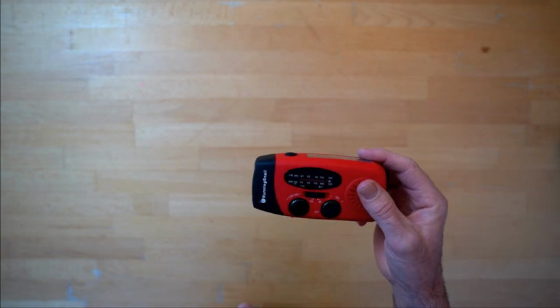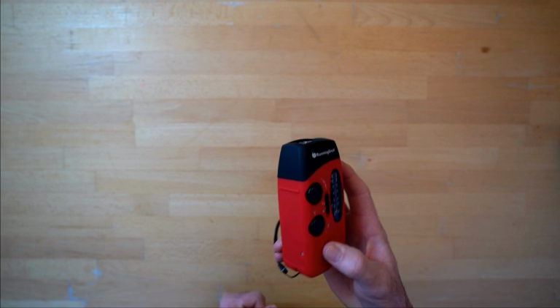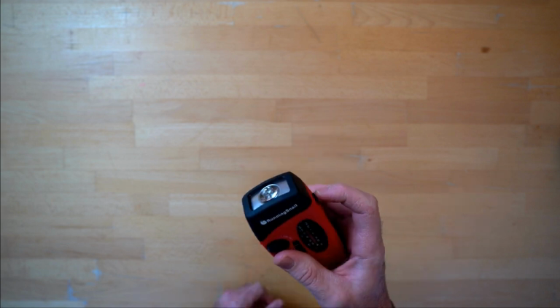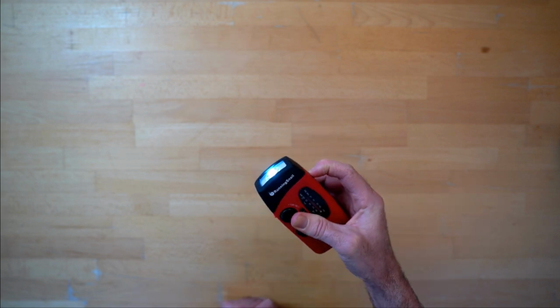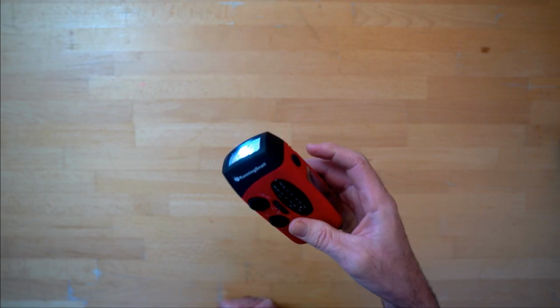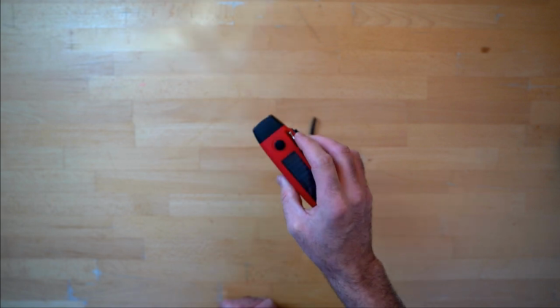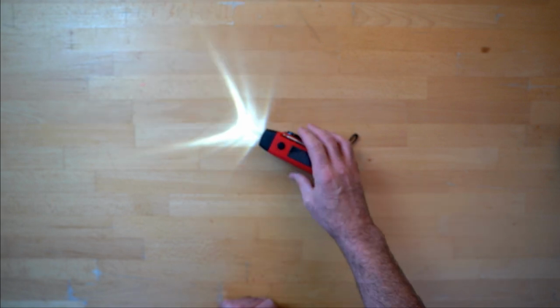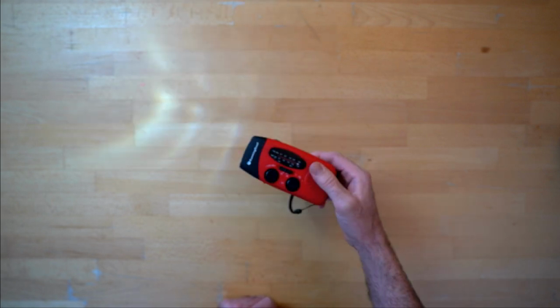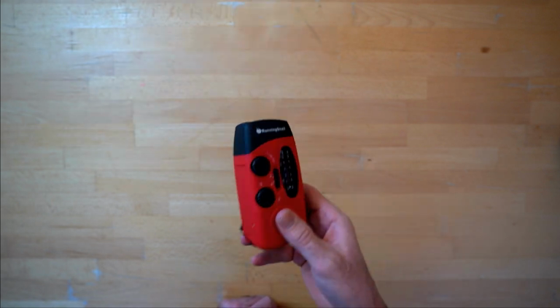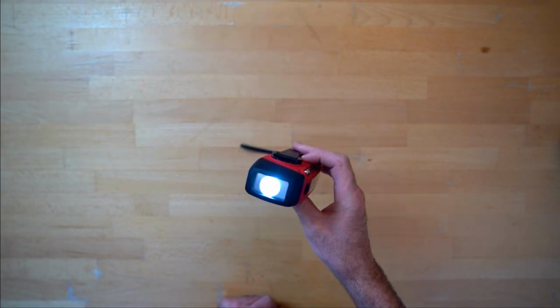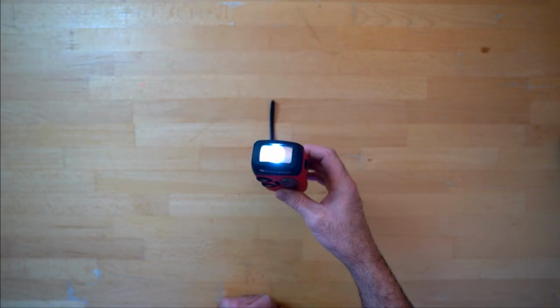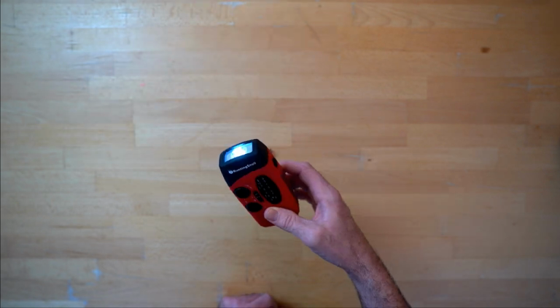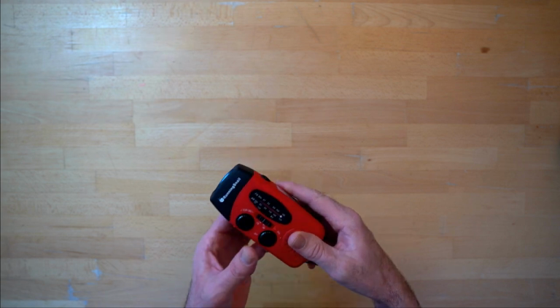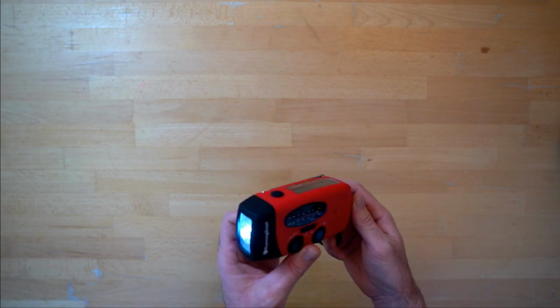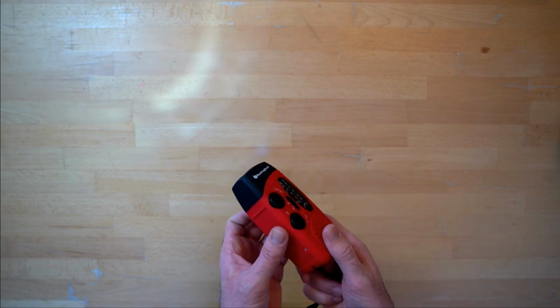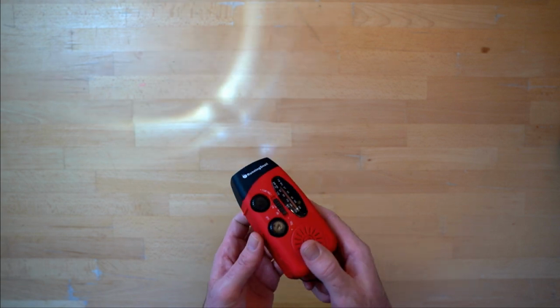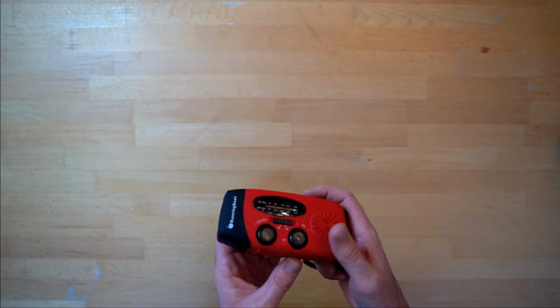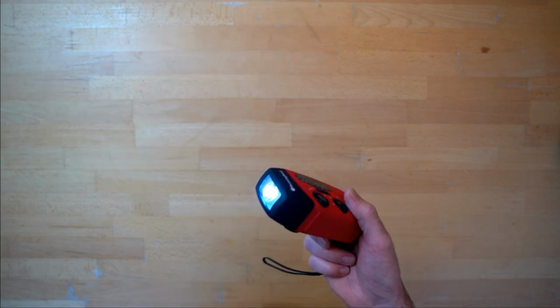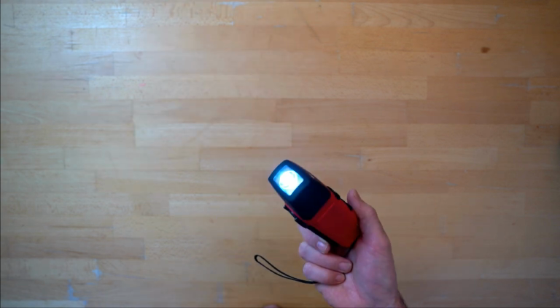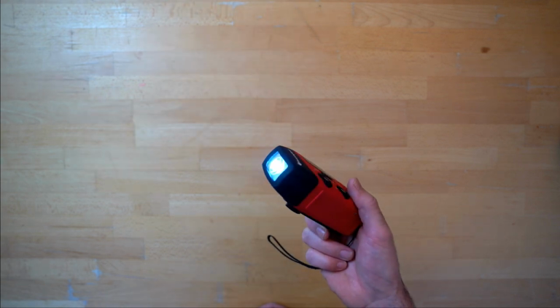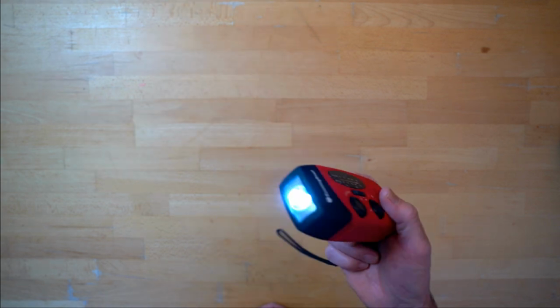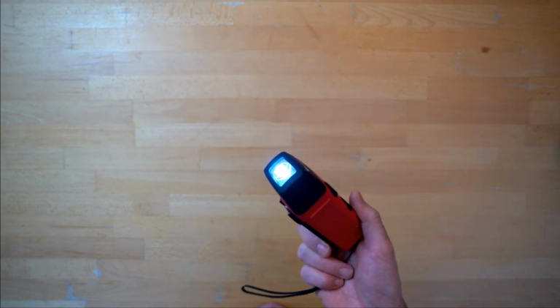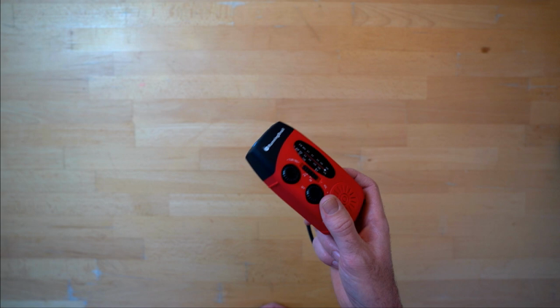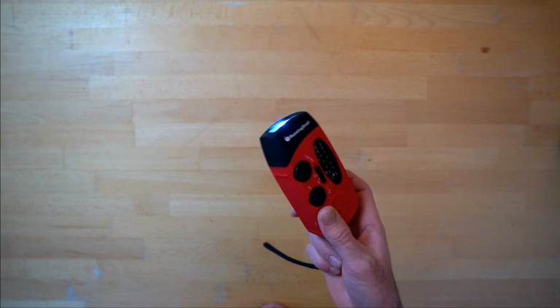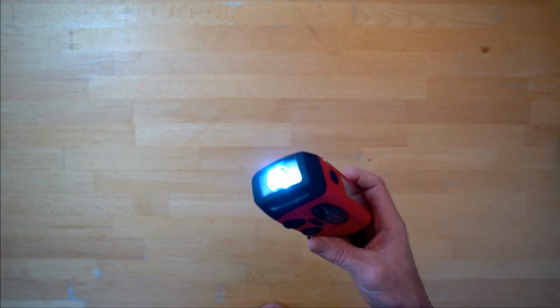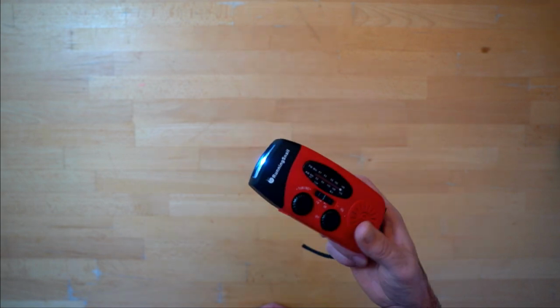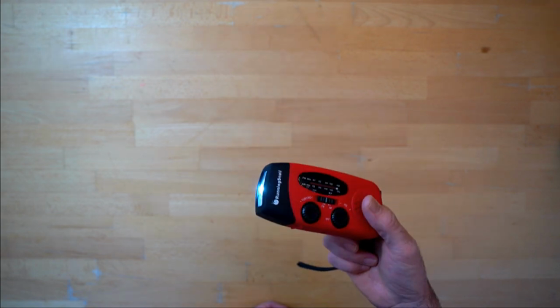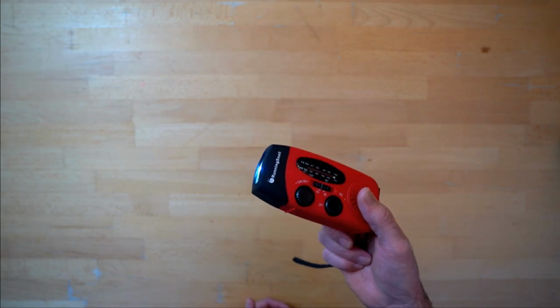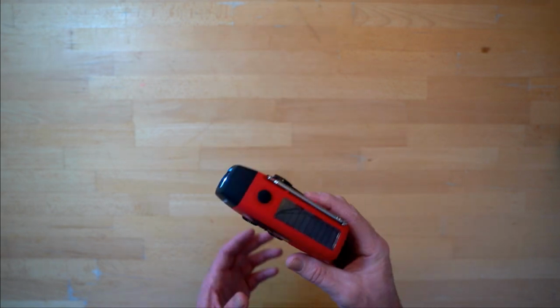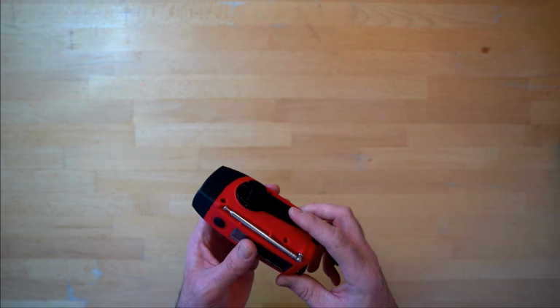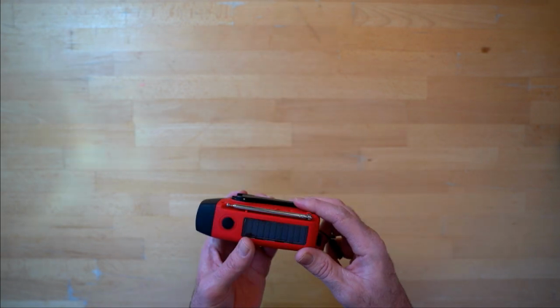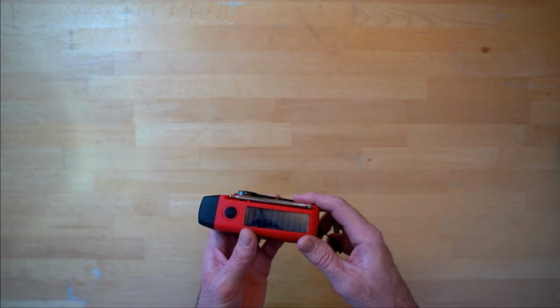The third important feature on it — torch. Look at that. Let there be light! Good solid torch, definitely more than bright enough. The kids play with this all the time — they're always playing with the torch — and it just goes and goes and goes. Seems to always have a charge in it.